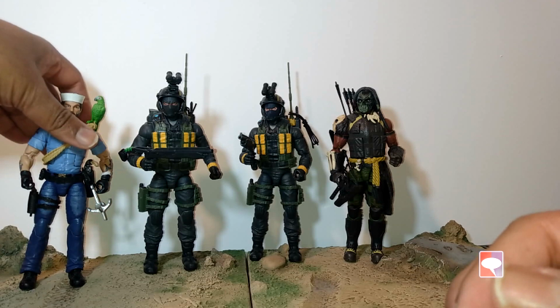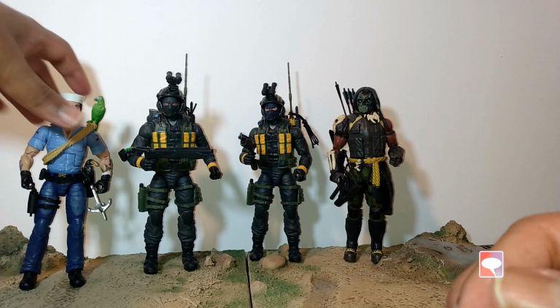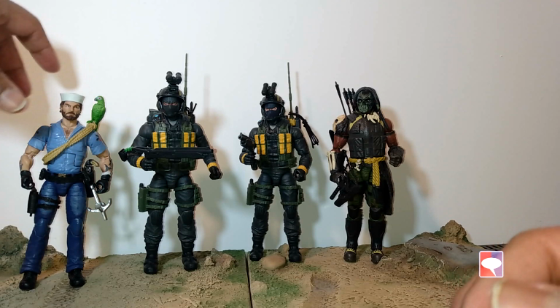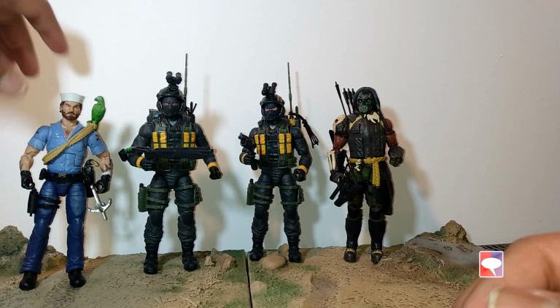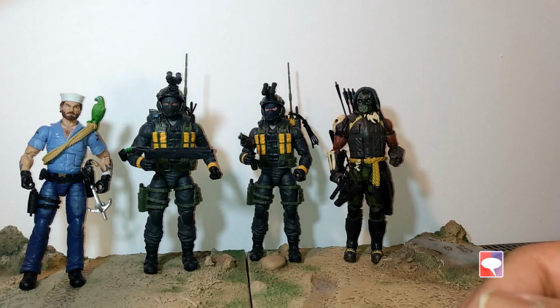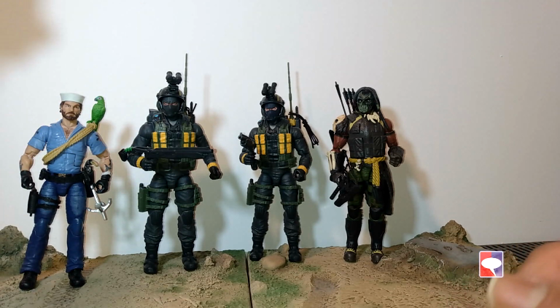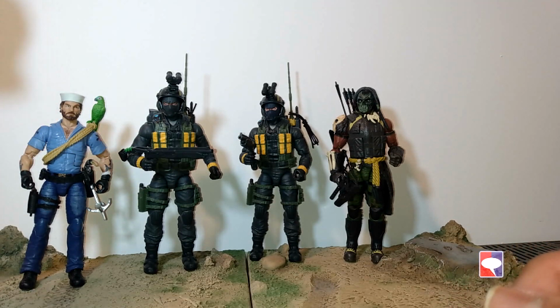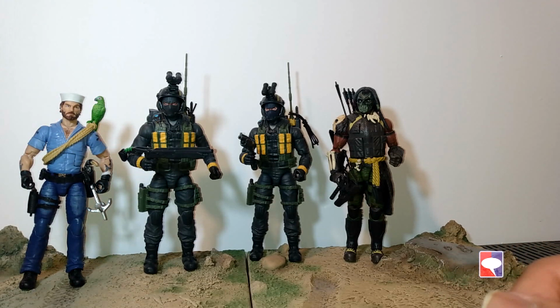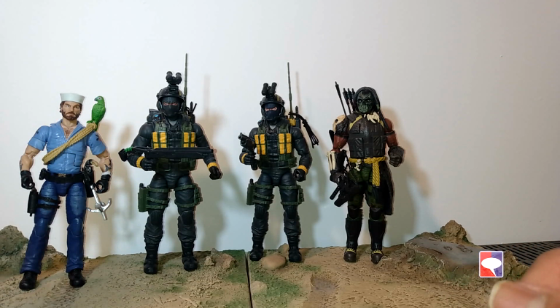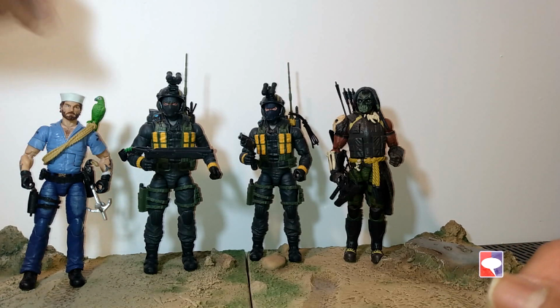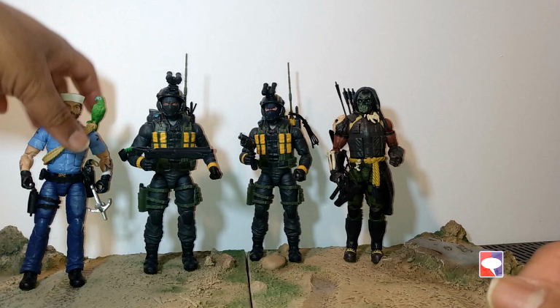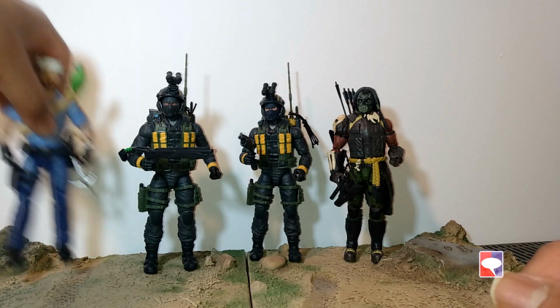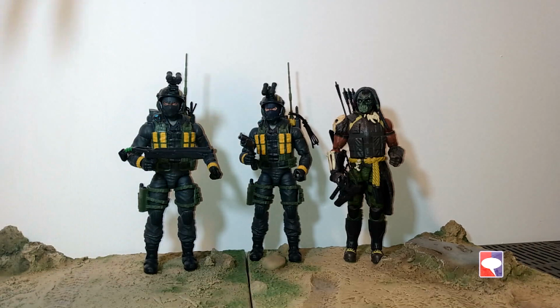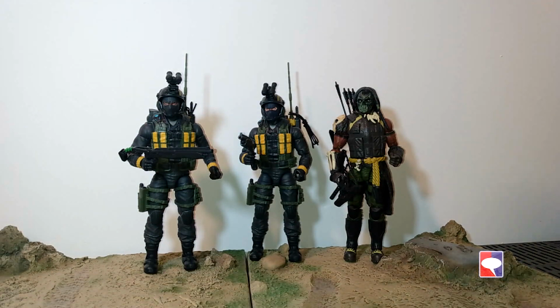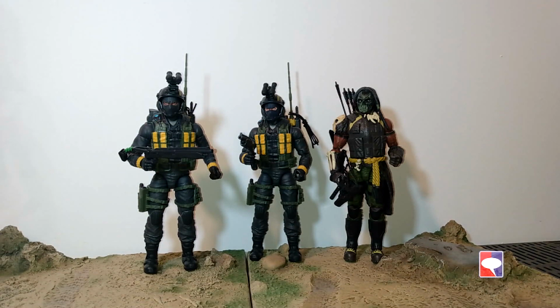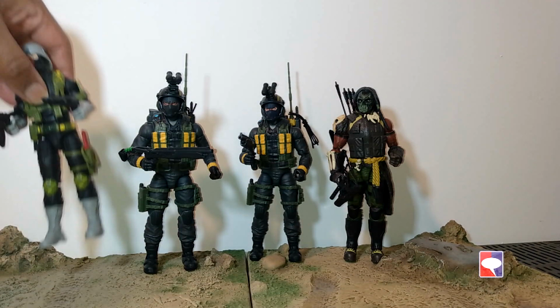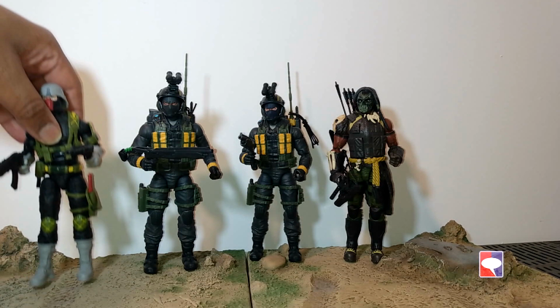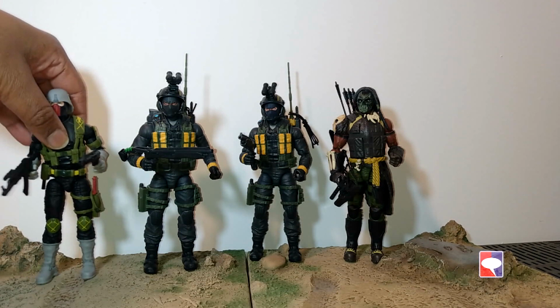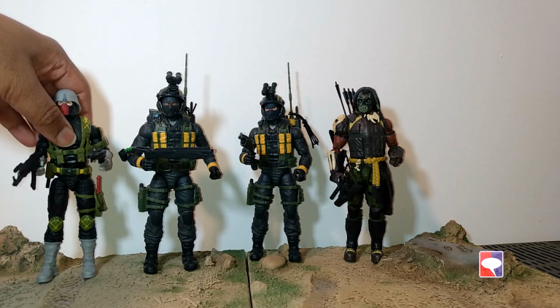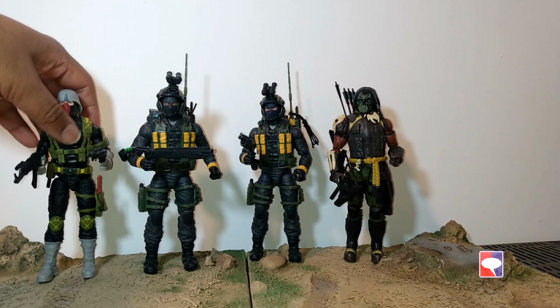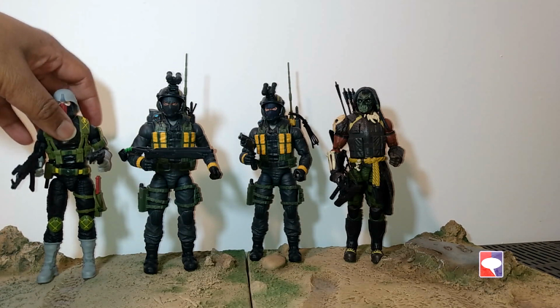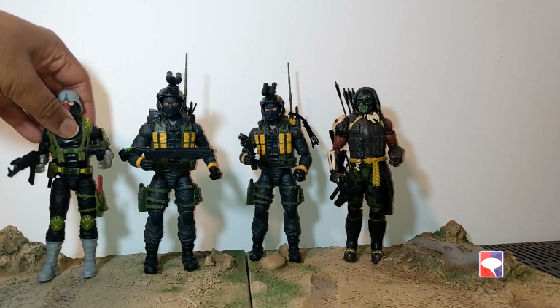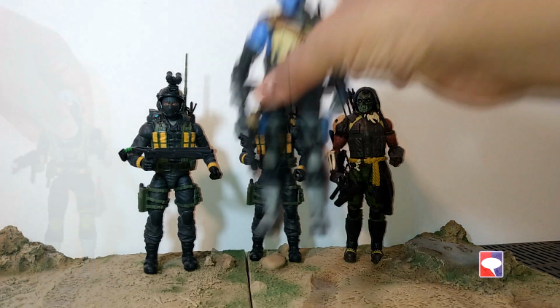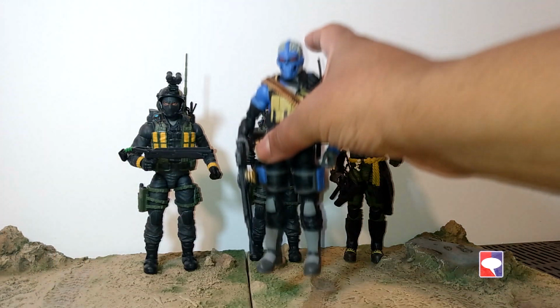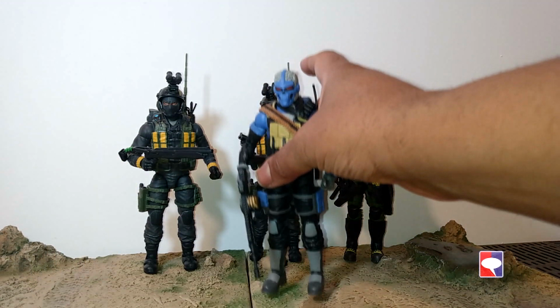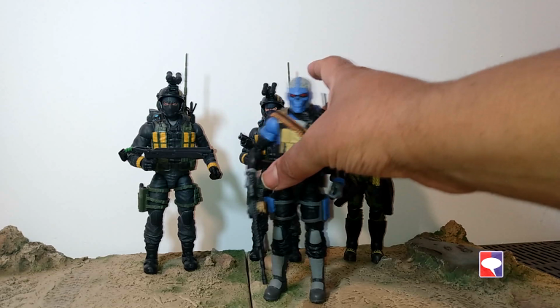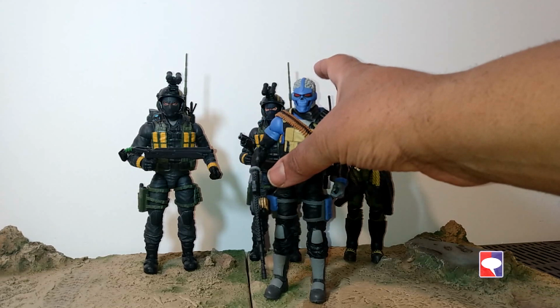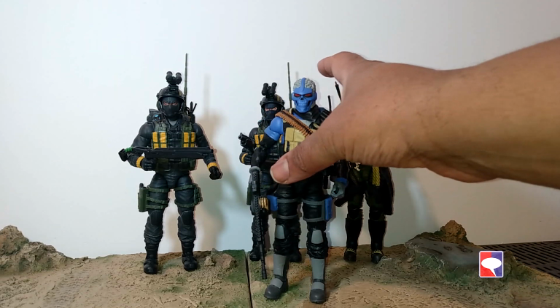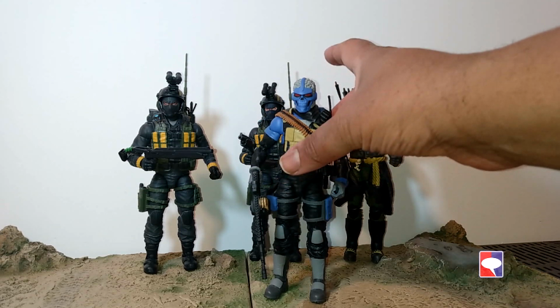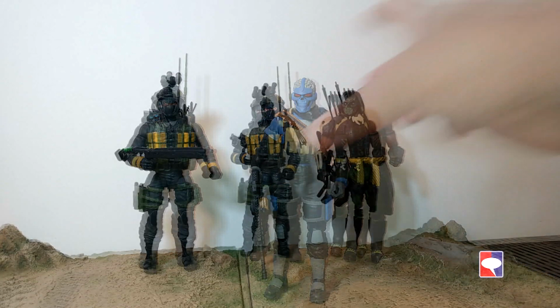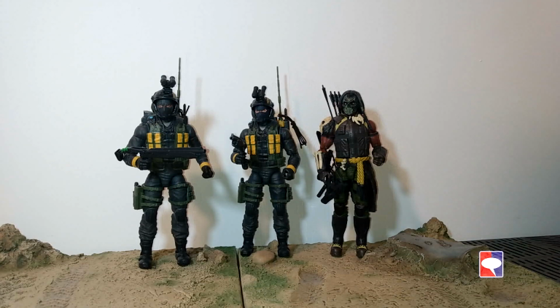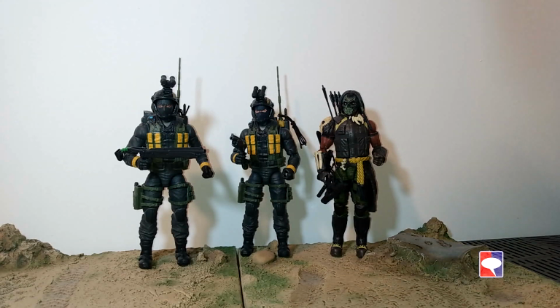Shipwreck will never stand up properly. Next to a few Cobra troops — Python Patrol troopers, Range Viper. The Range Viper is a beautiful, gorgeous figure. Another Night Force figure — Big Ben, a giant.